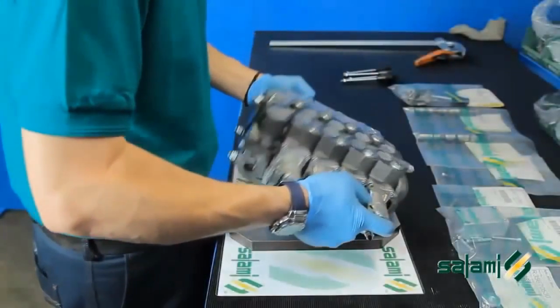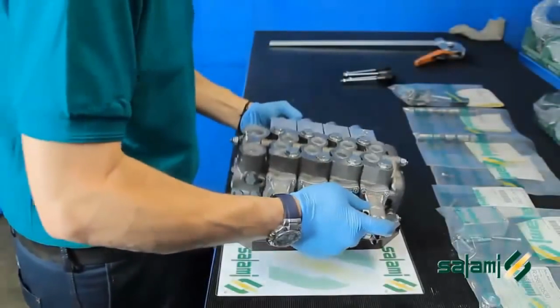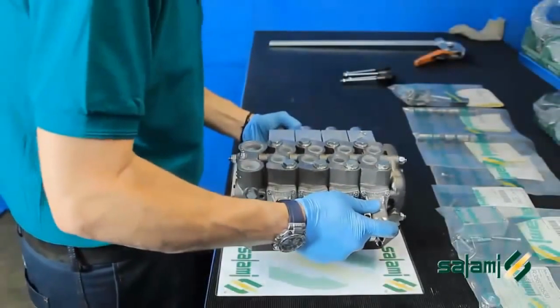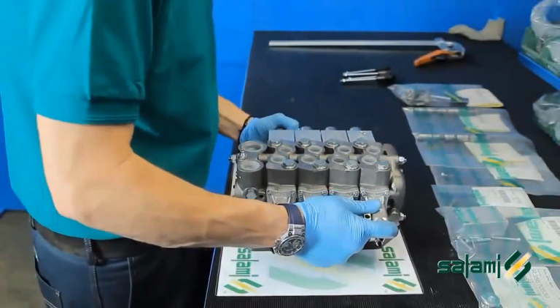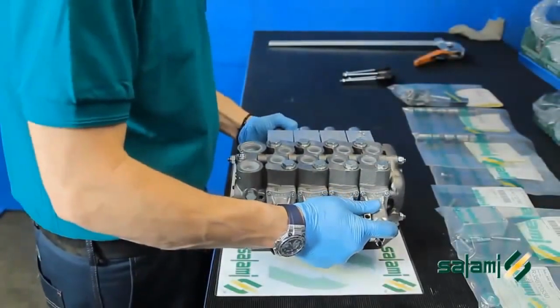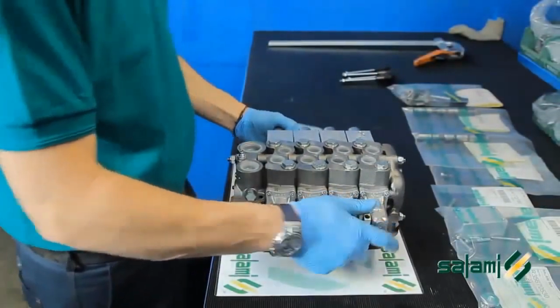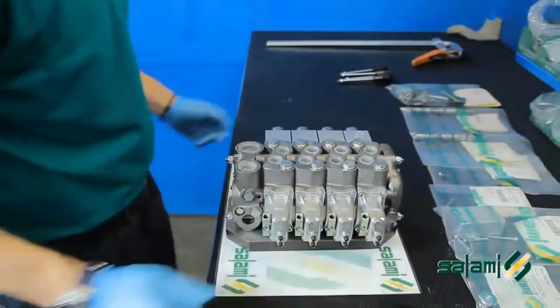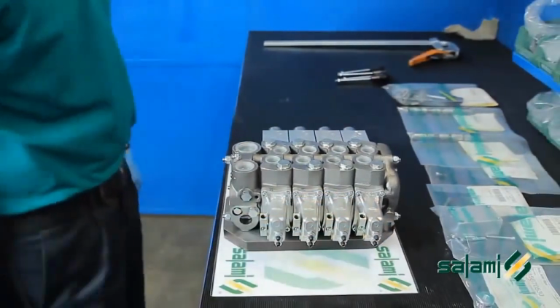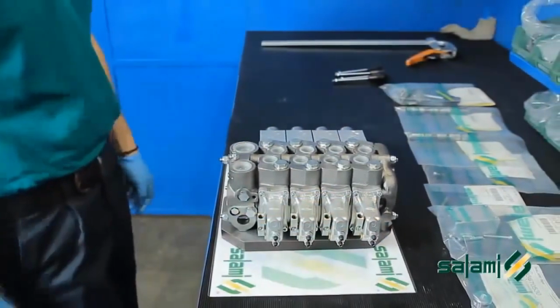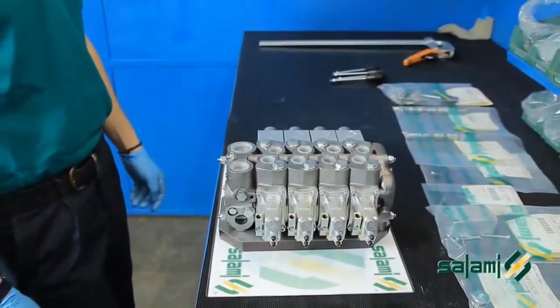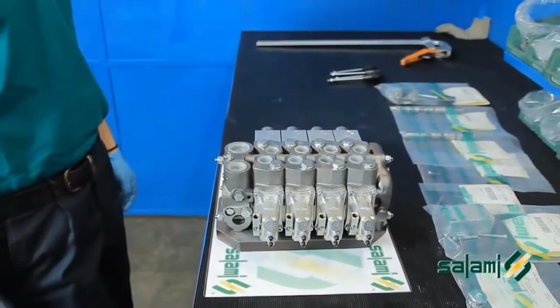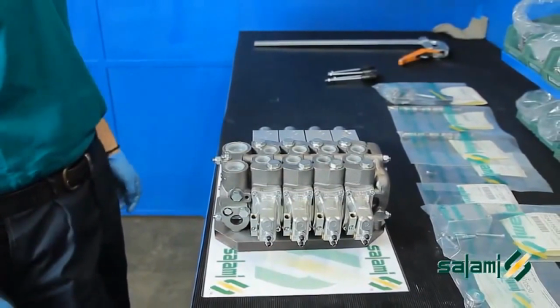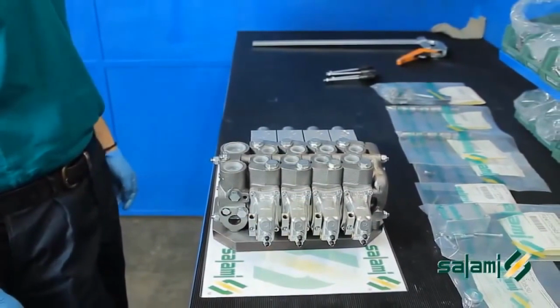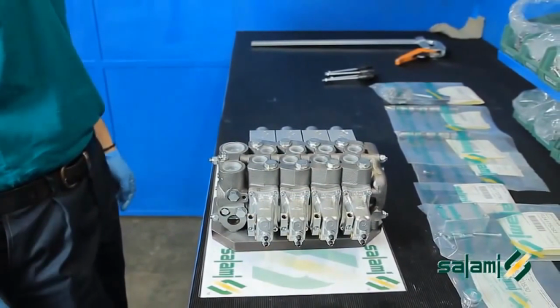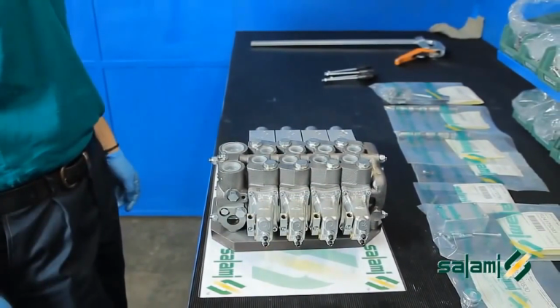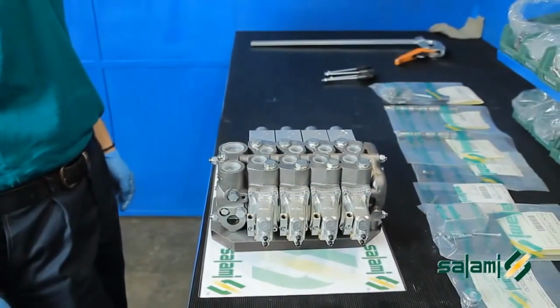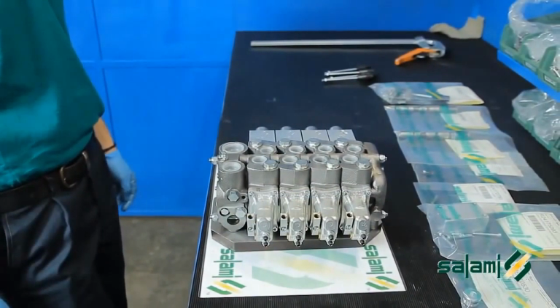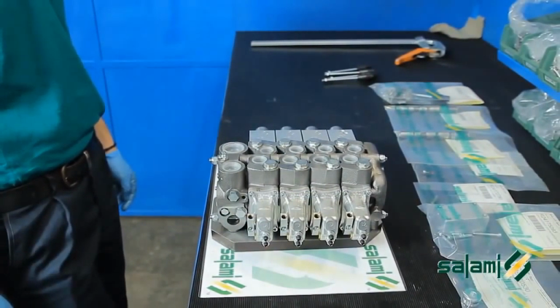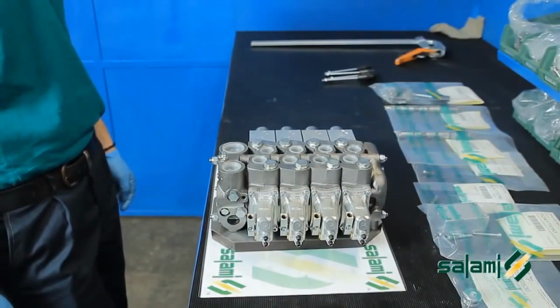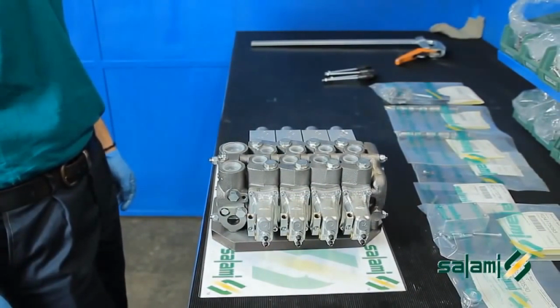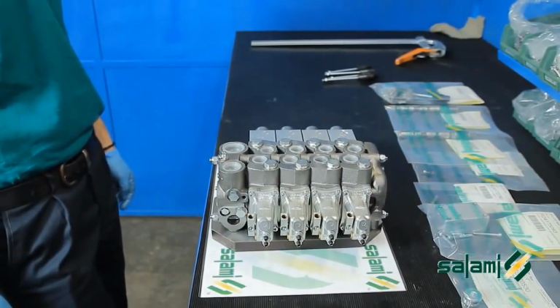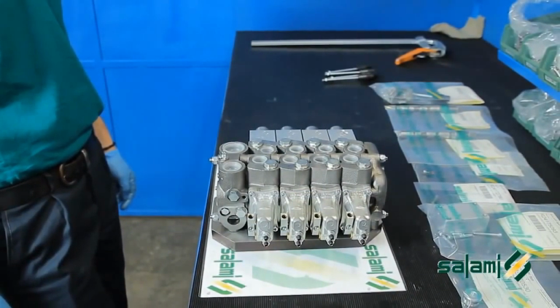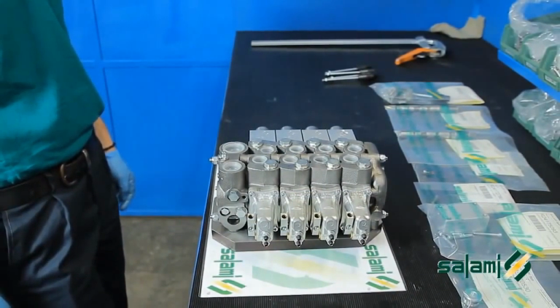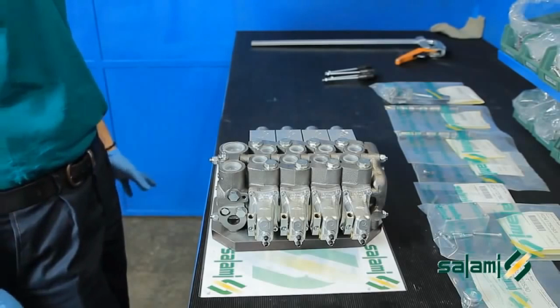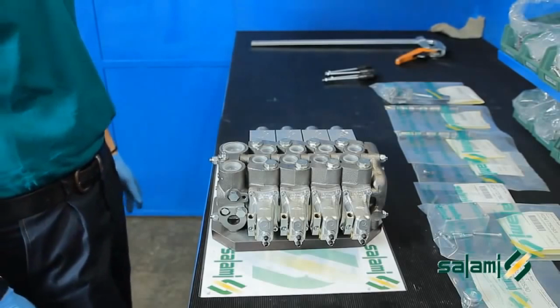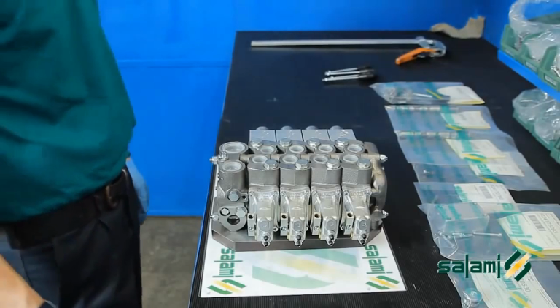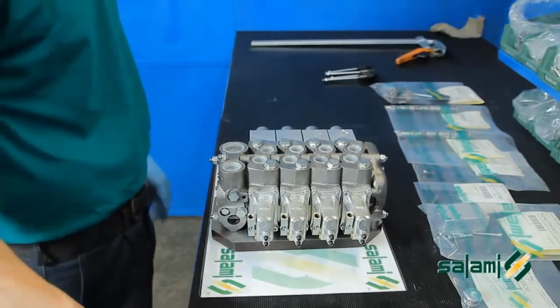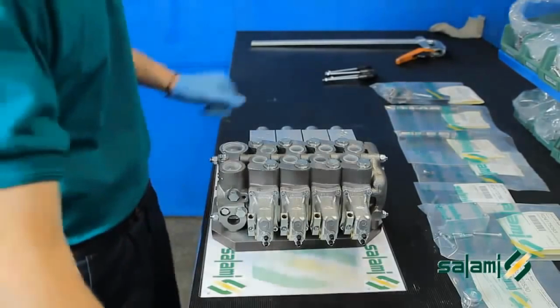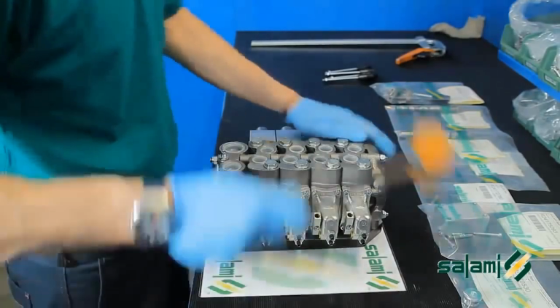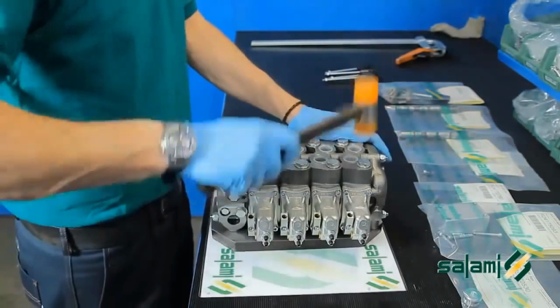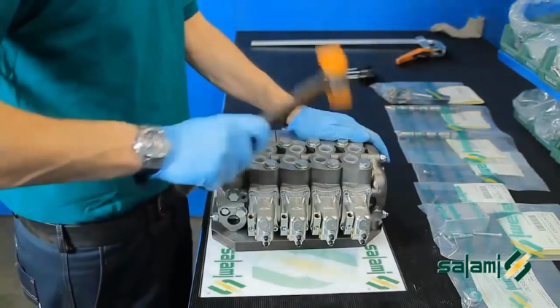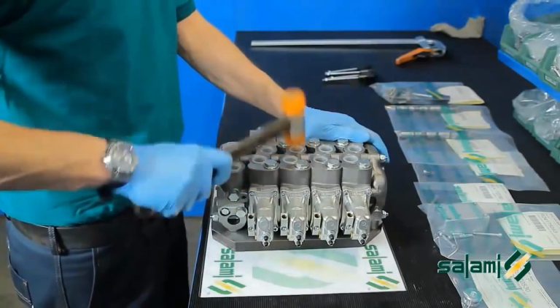Position the completed distributor on a flat surface and hit it lightly with a rubber hammer. This will correct any possible misalignments between the sections.